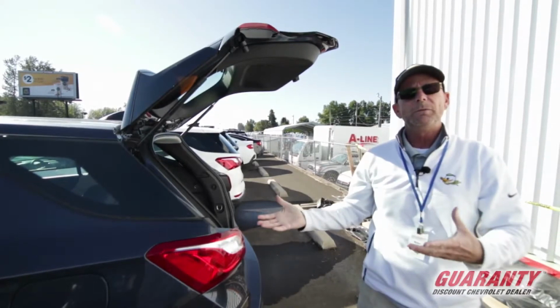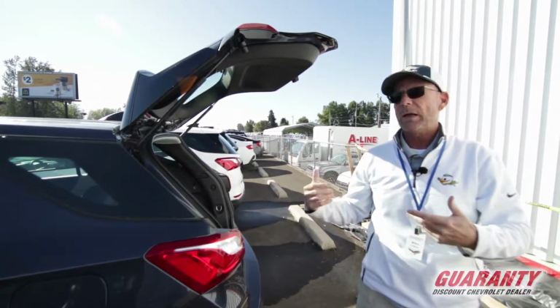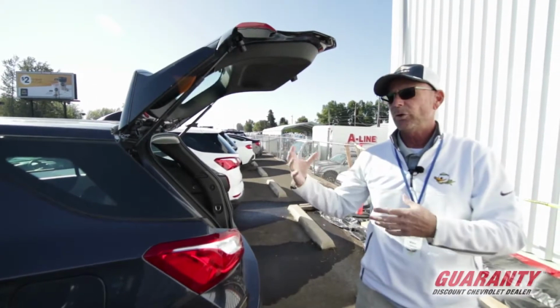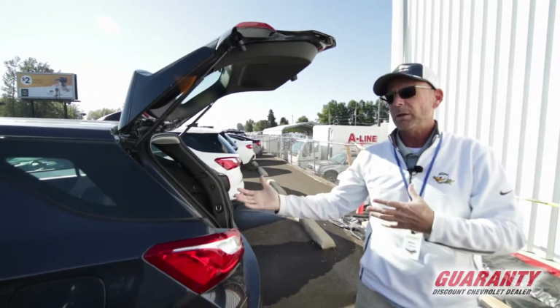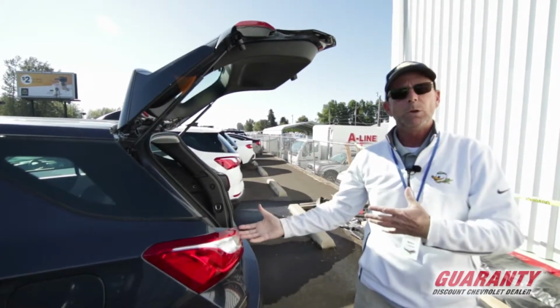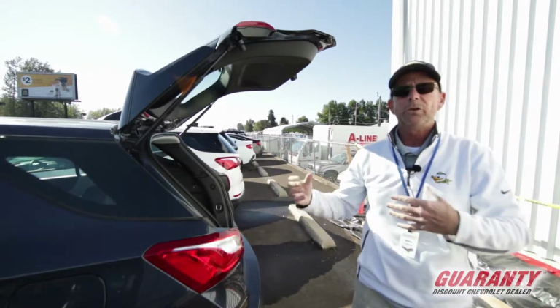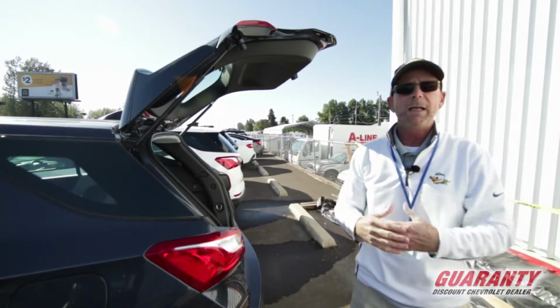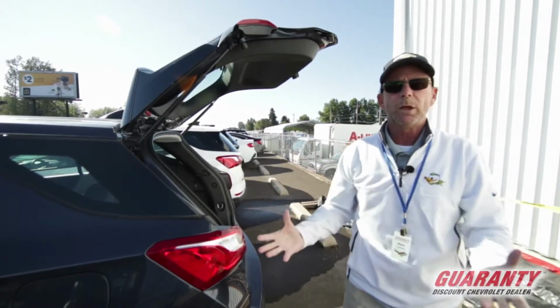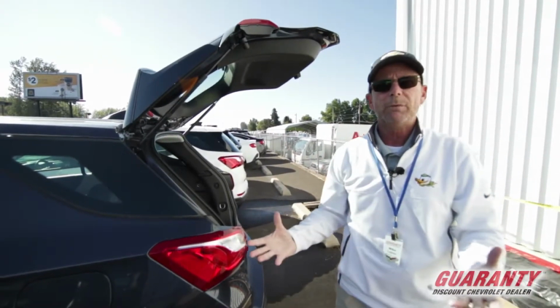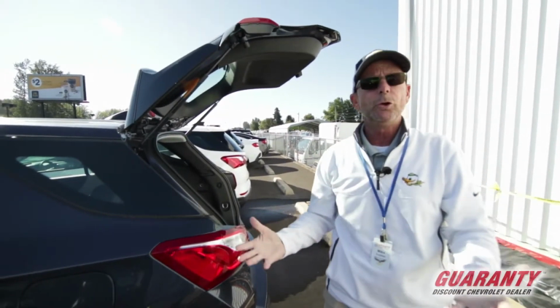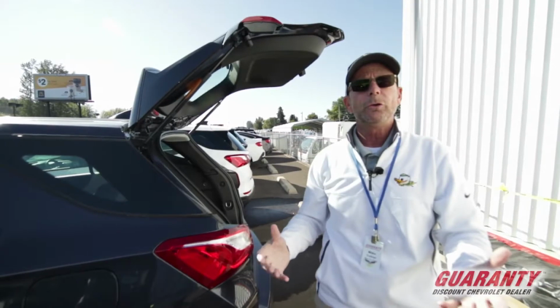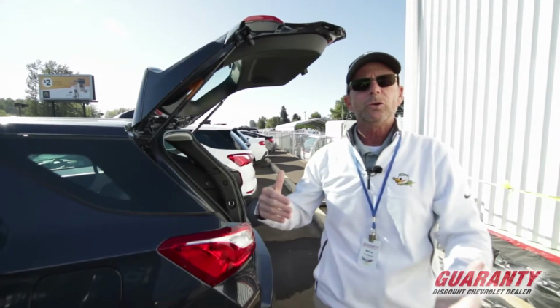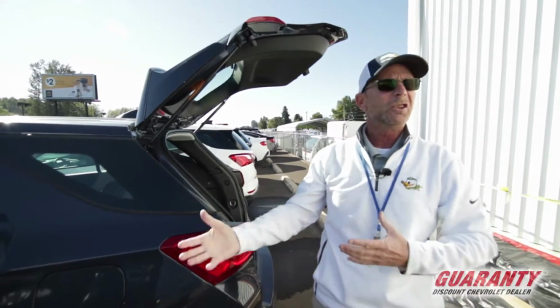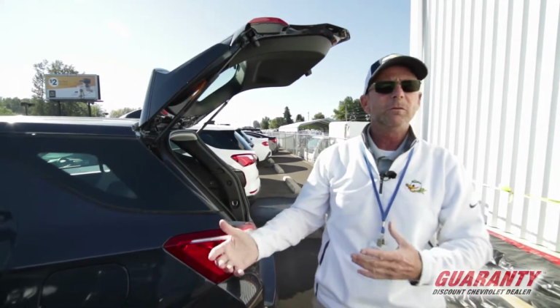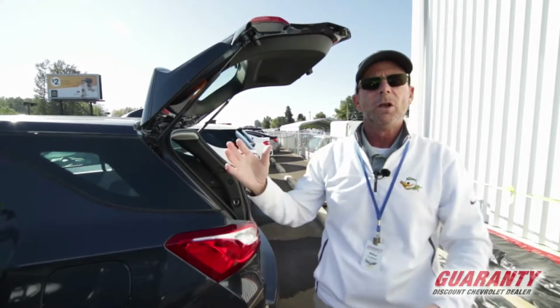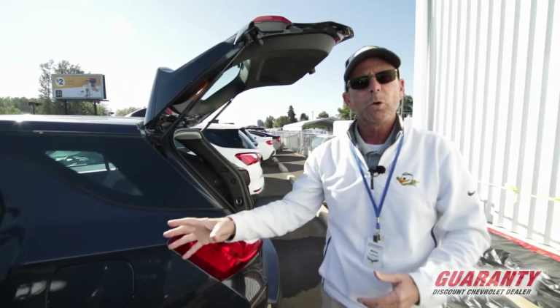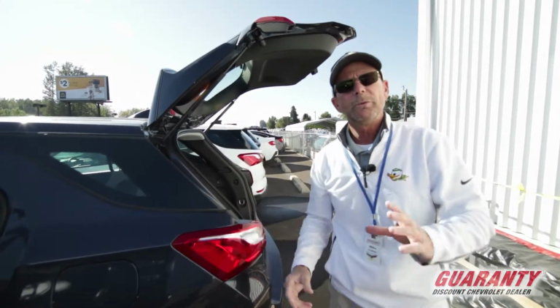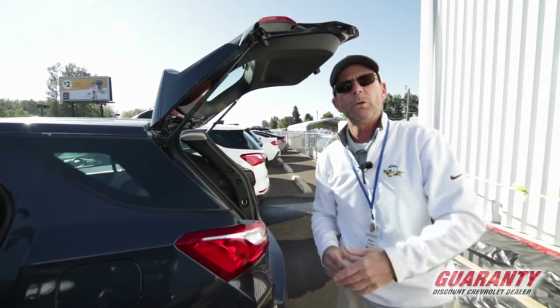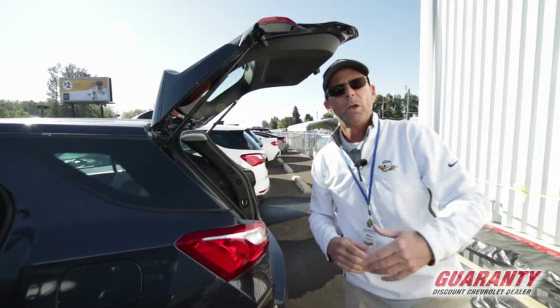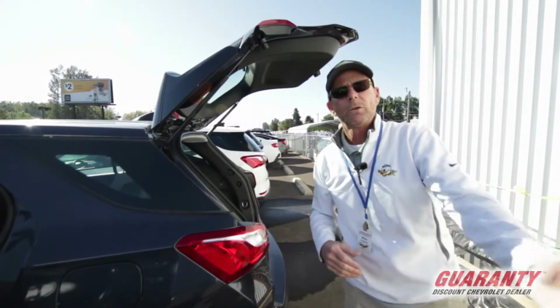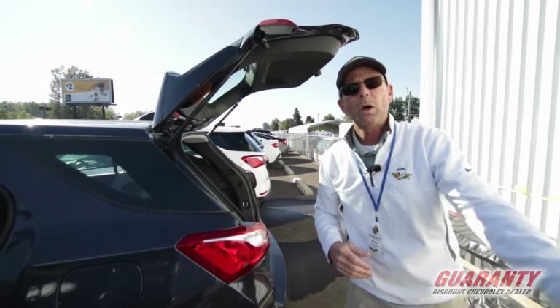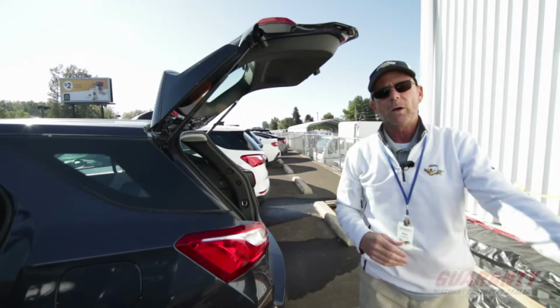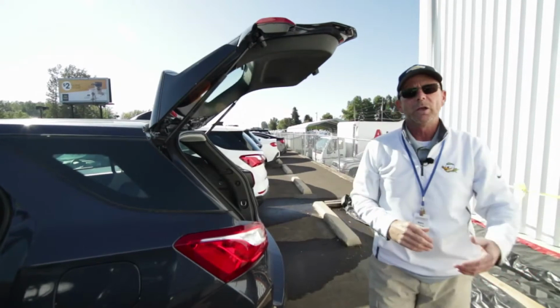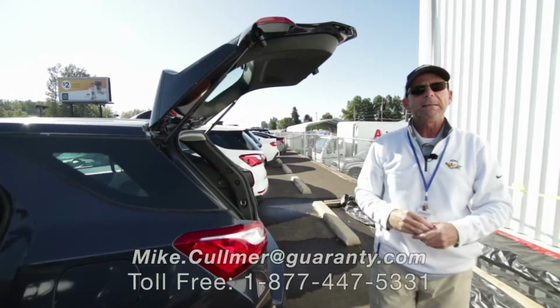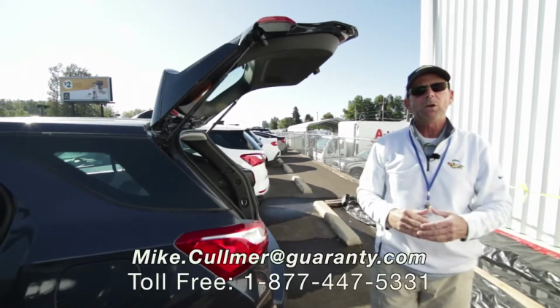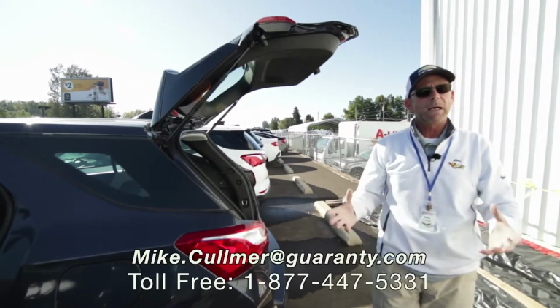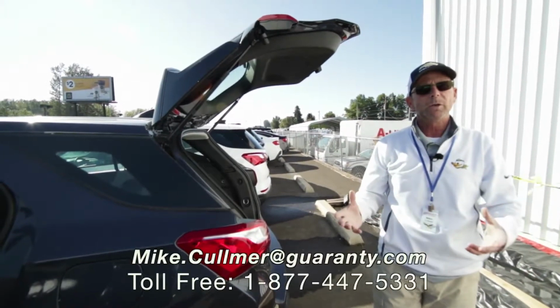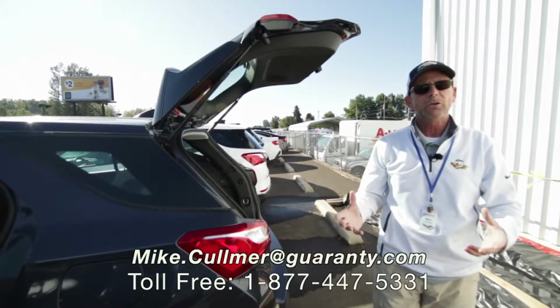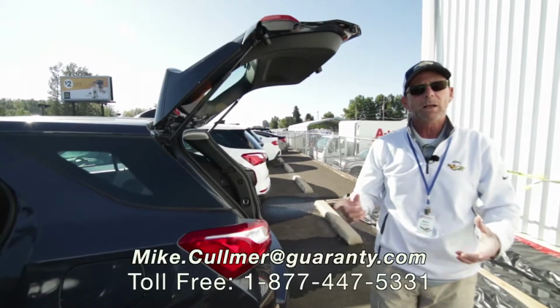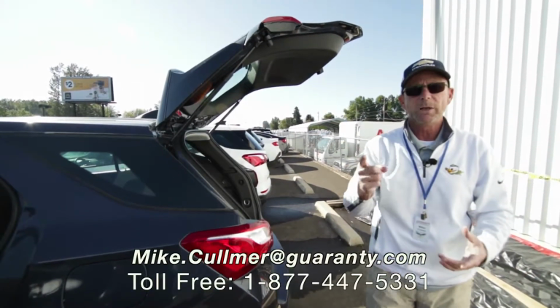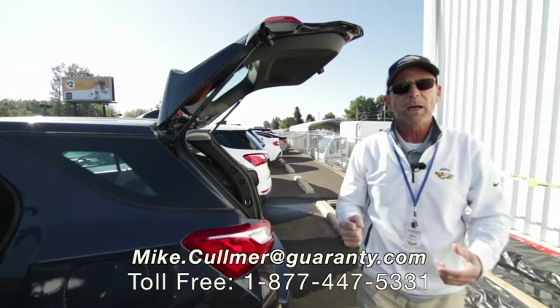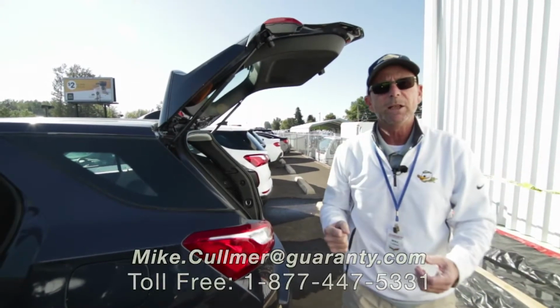Do me a favor — if you have any questions about the Equinox or any other product we have here: new, used cars, trucks, SUVs, motorhomes, fifth wheels, toy haulers, please give me a call. It's Mike Coleman here at Guaranty Chevrolet. Love to help you out. Thank you.